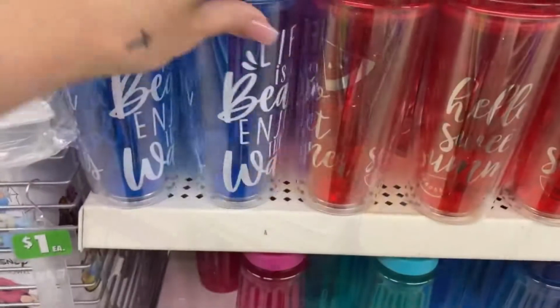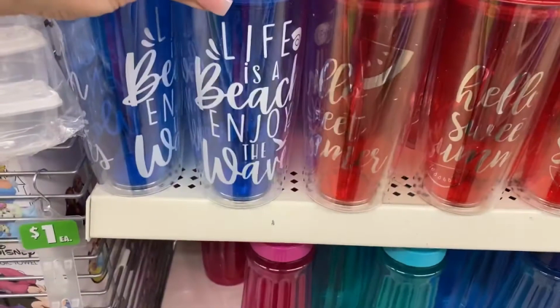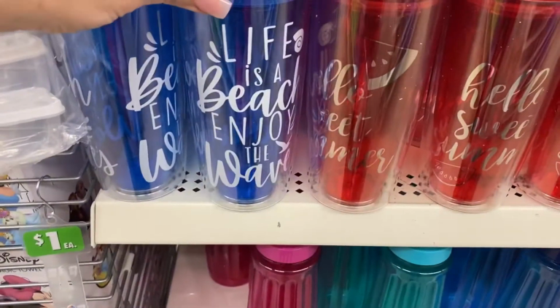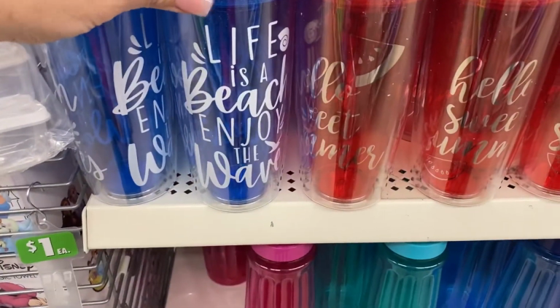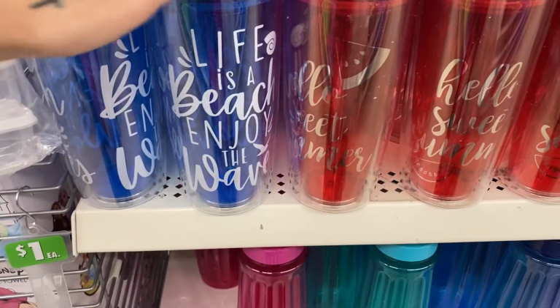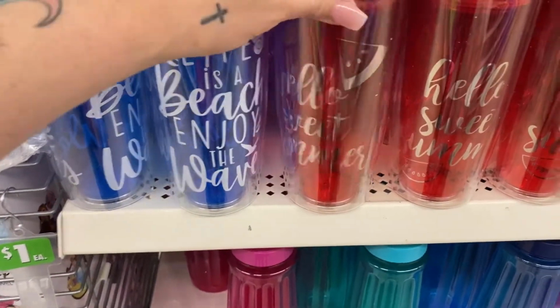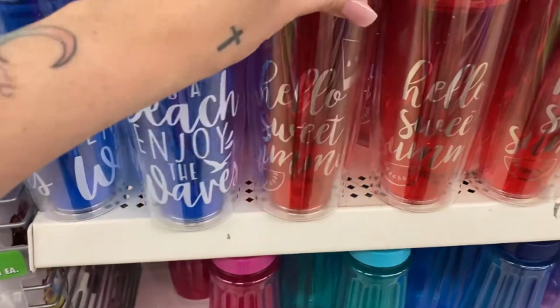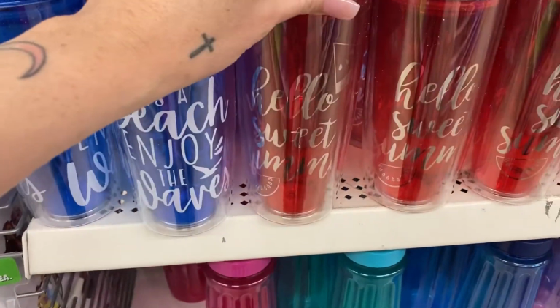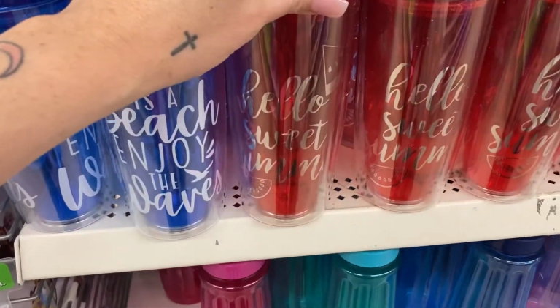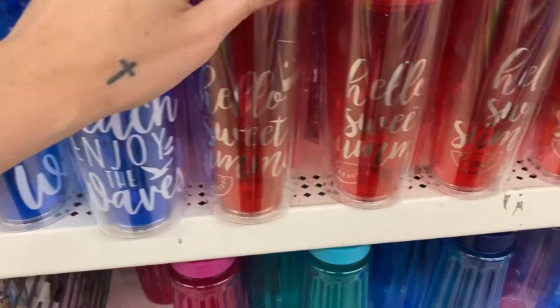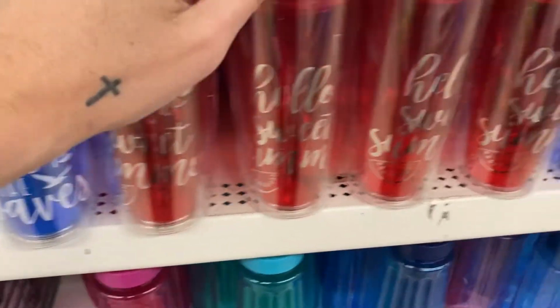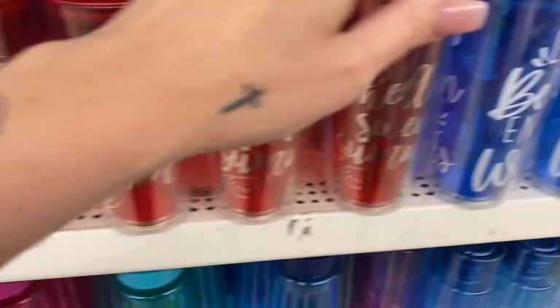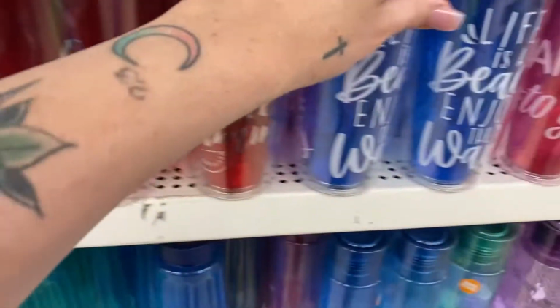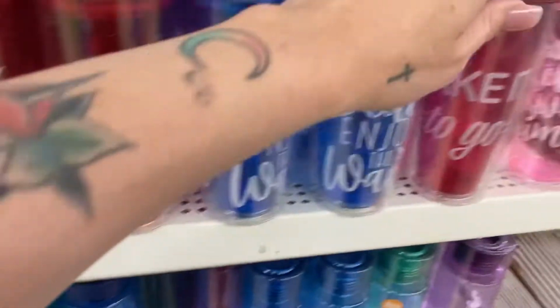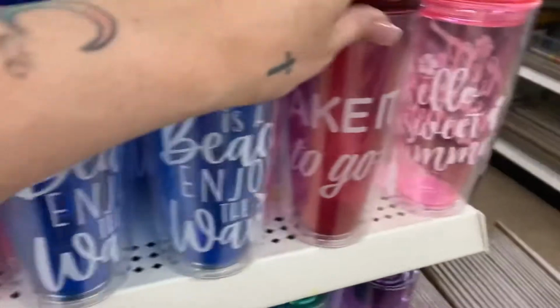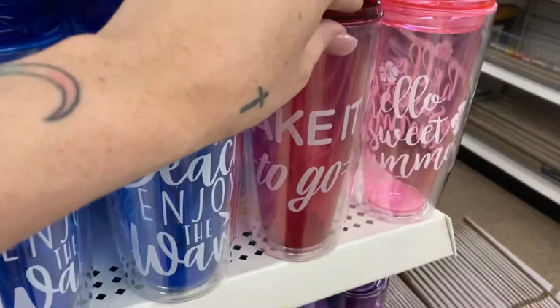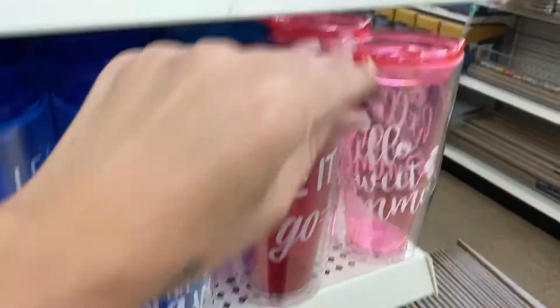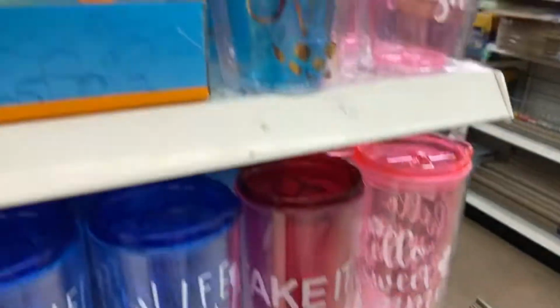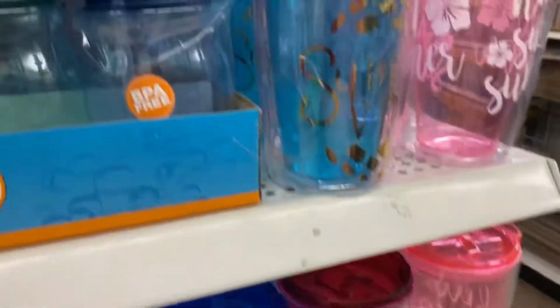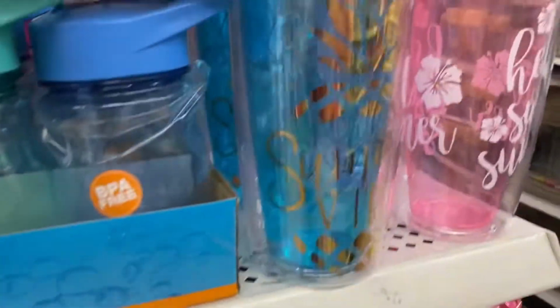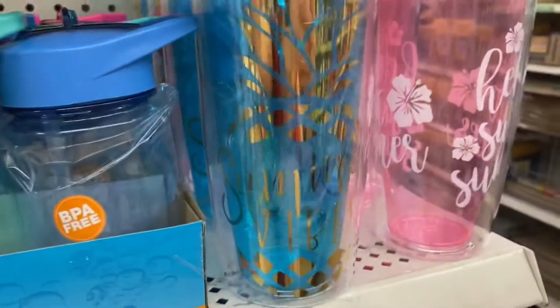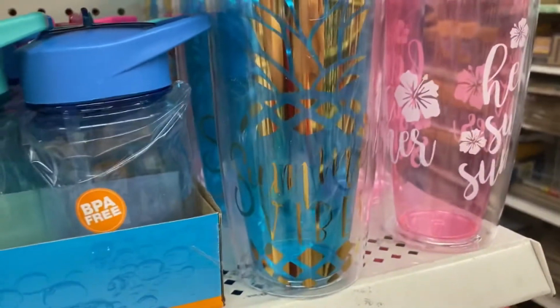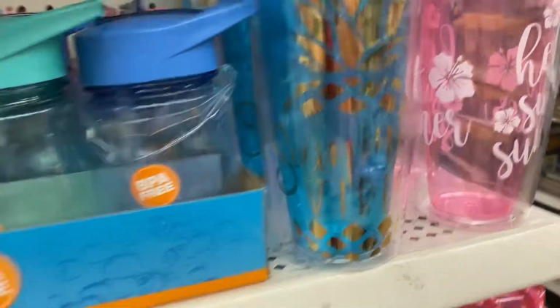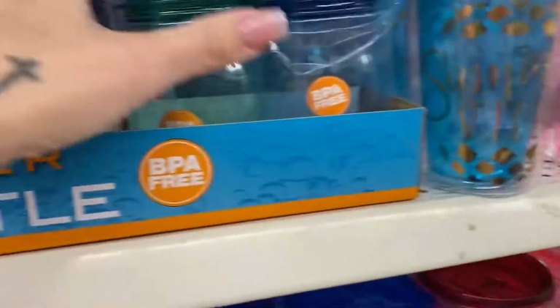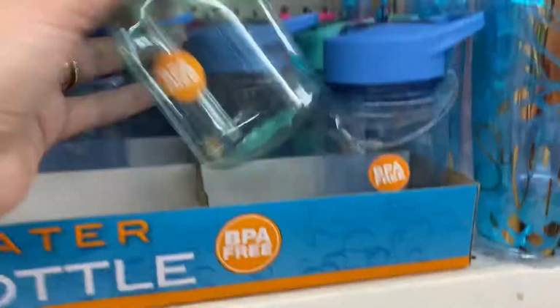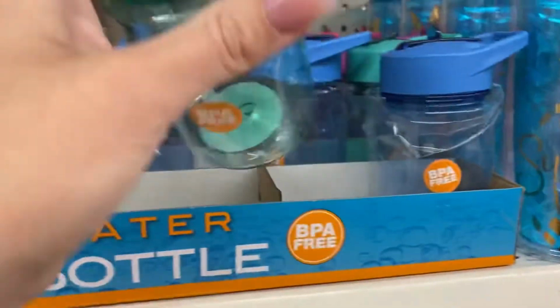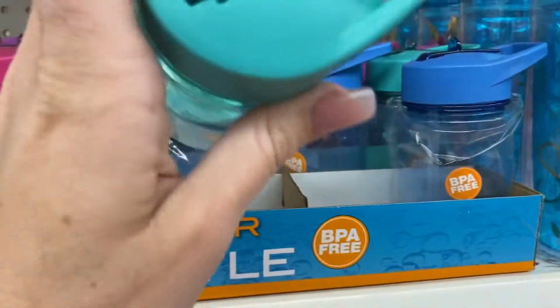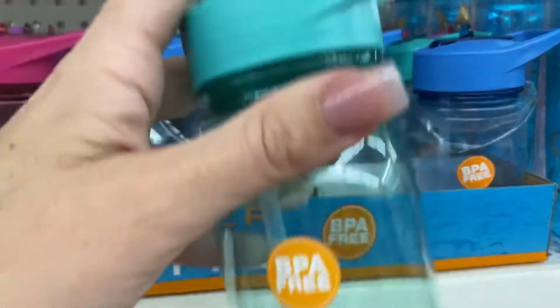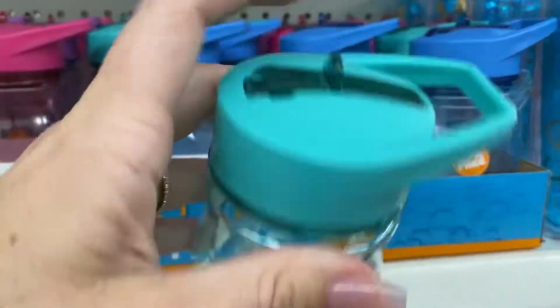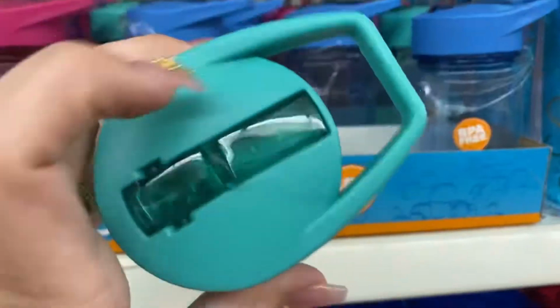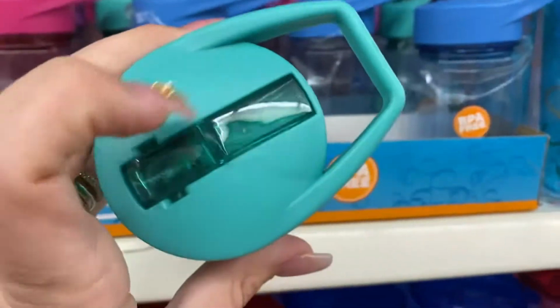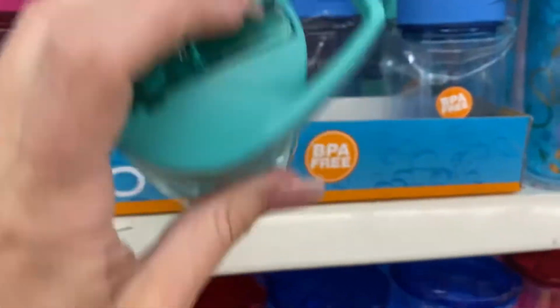Over here there's a bunch of new water bottles for the summer, and these ones have a little flip top lid.